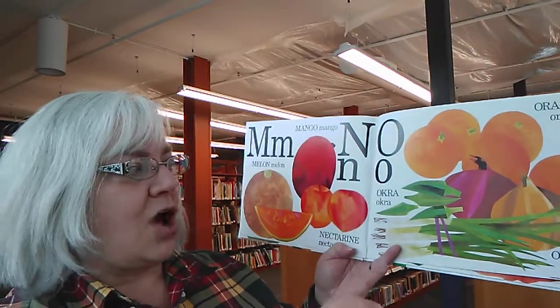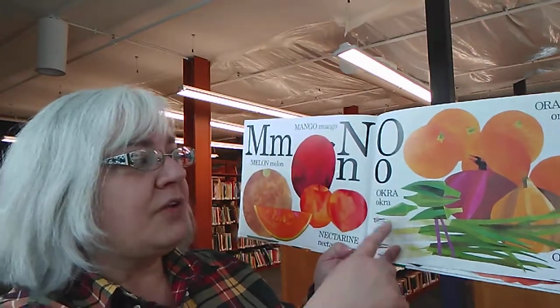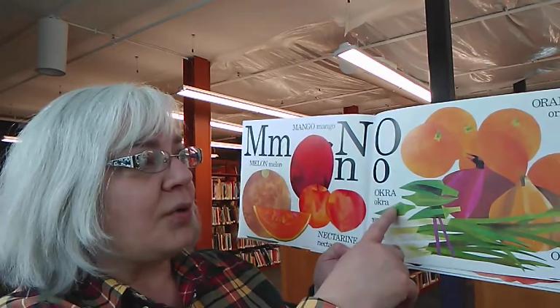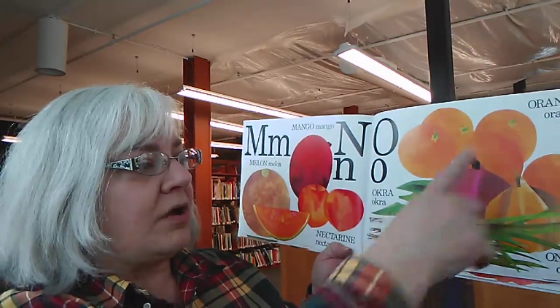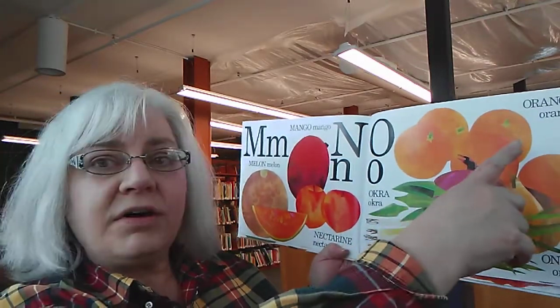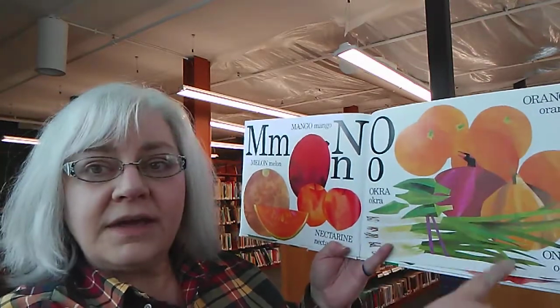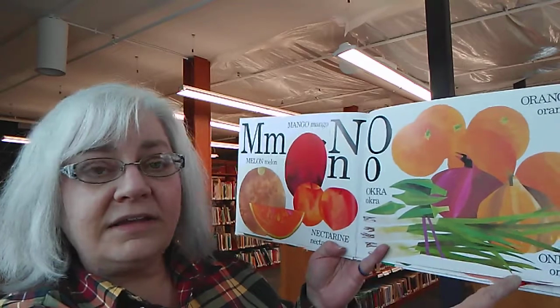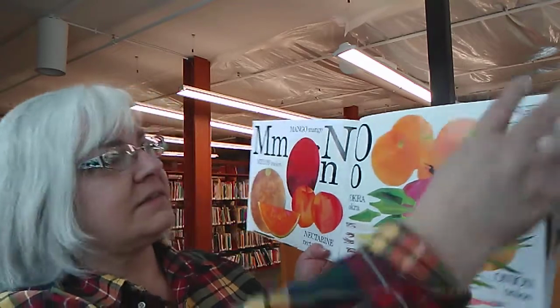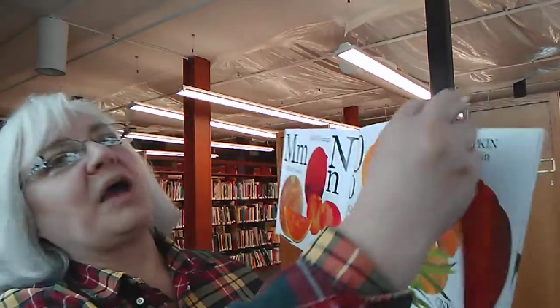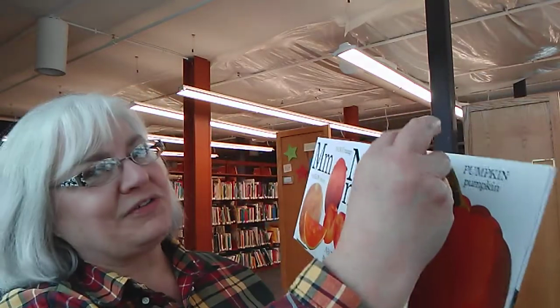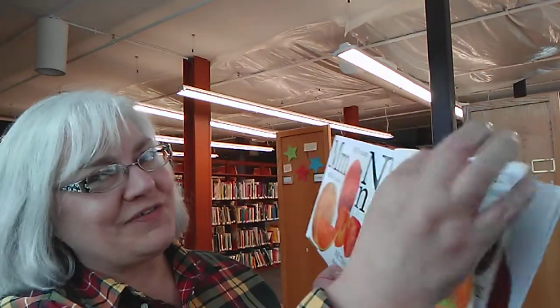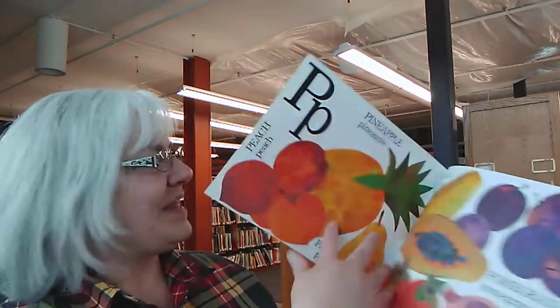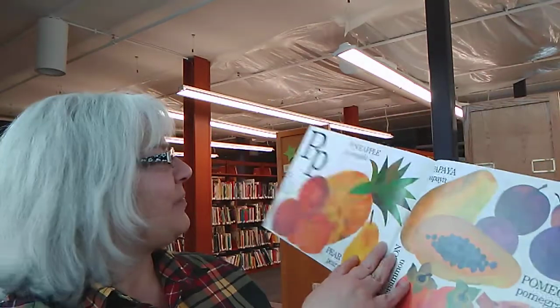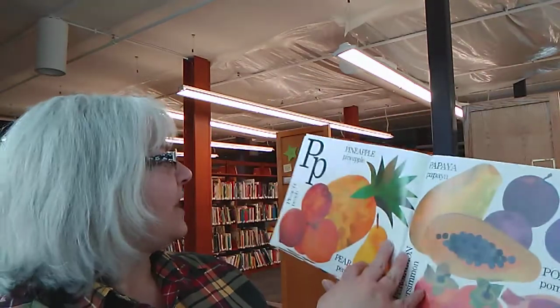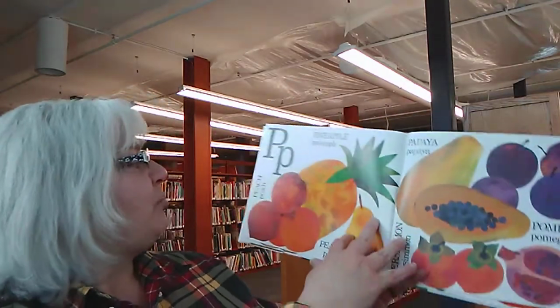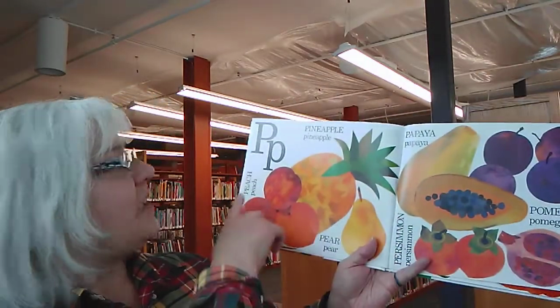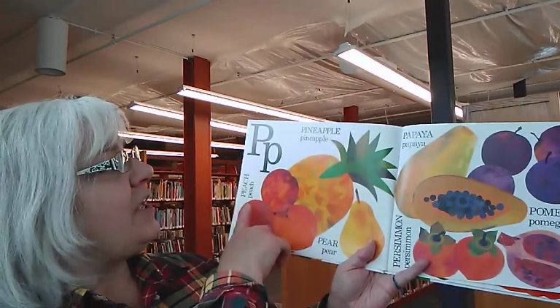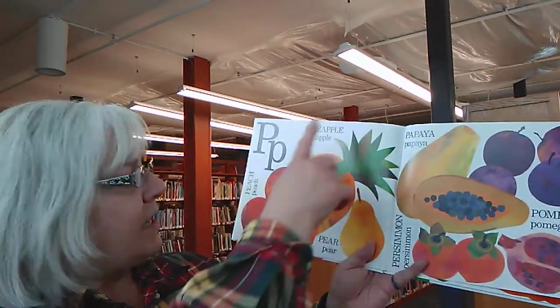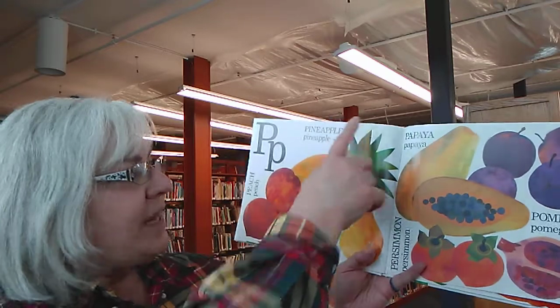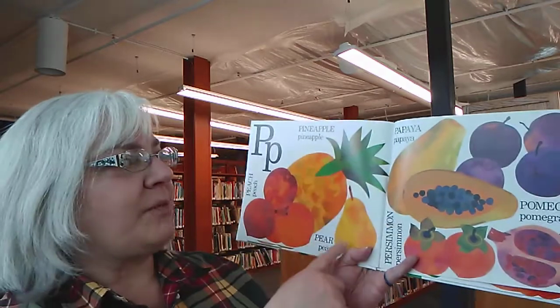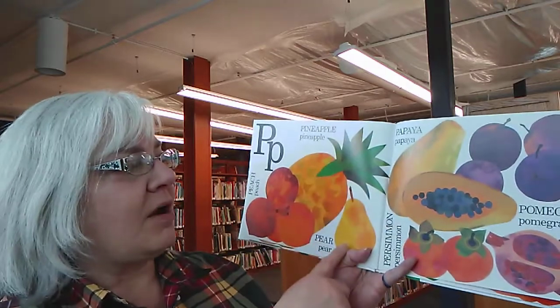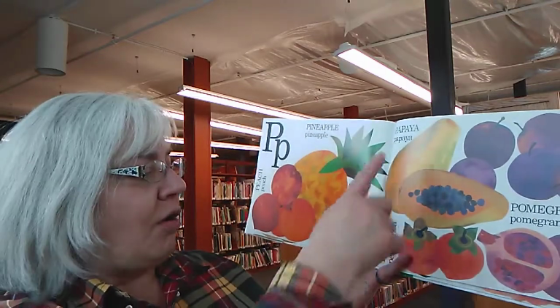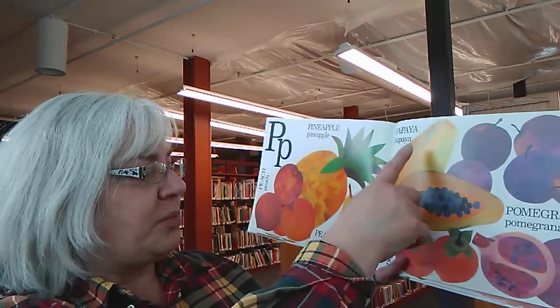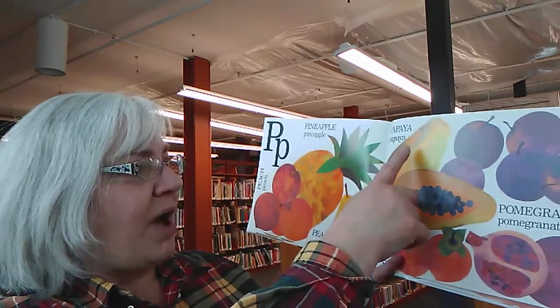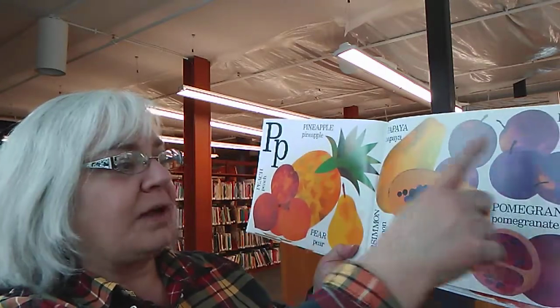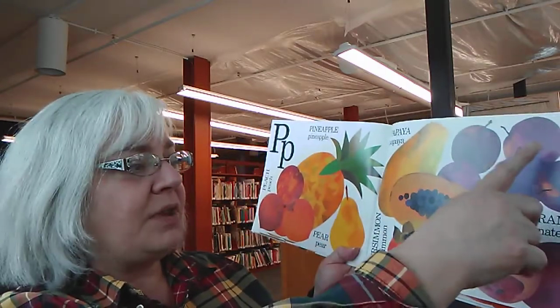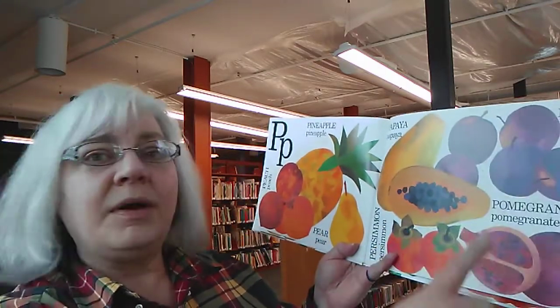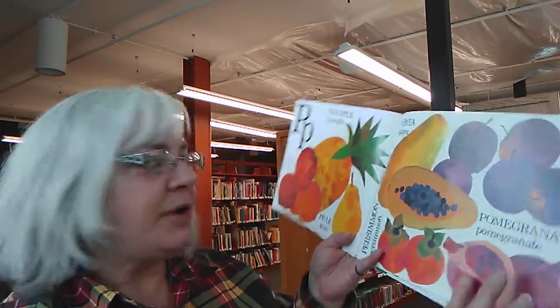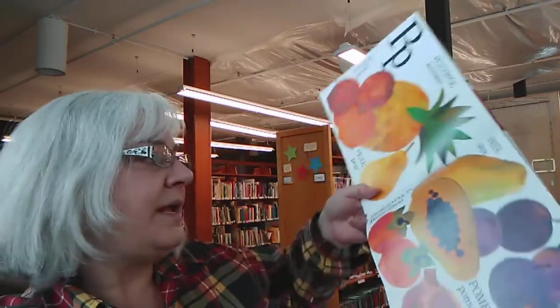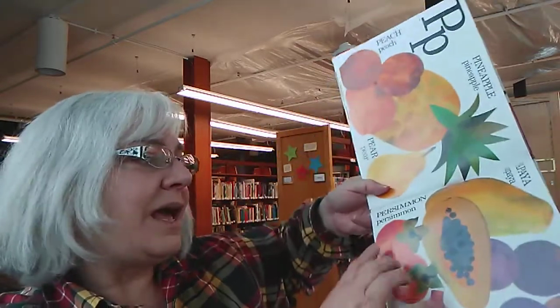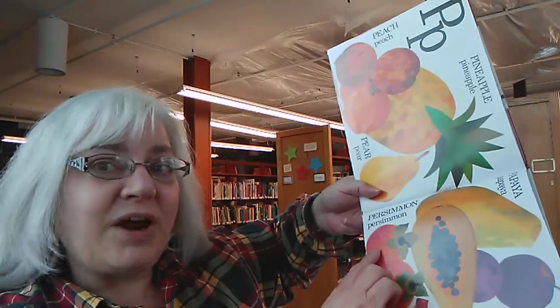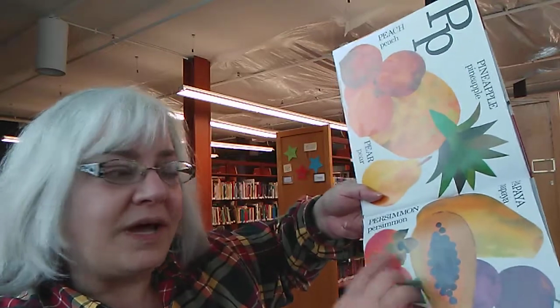O is for okra, orange, and onions. I bet you've tried a few of these. P is for peach, pineapple, and pear. Also papaya, plum, pomegranate, and persimmon.